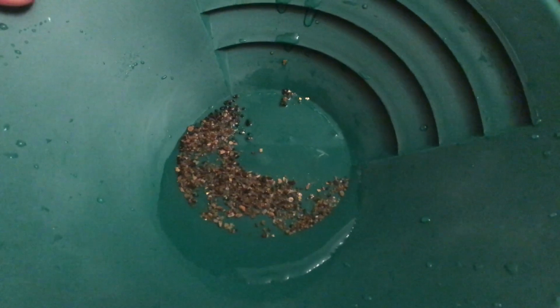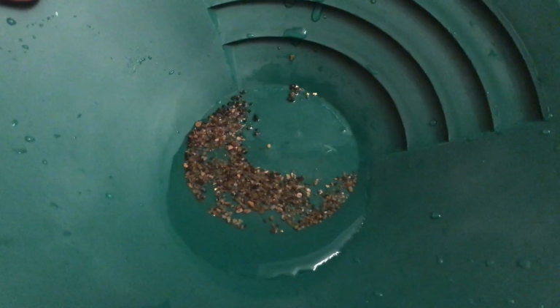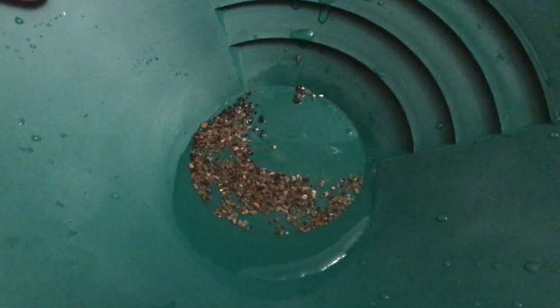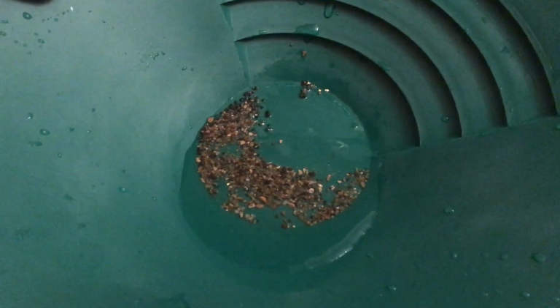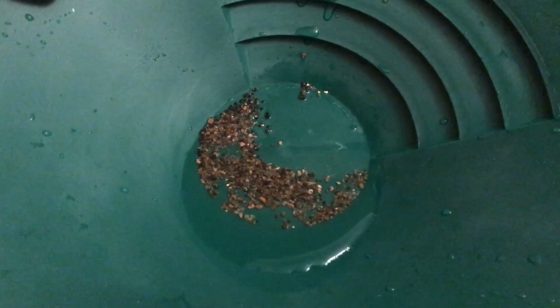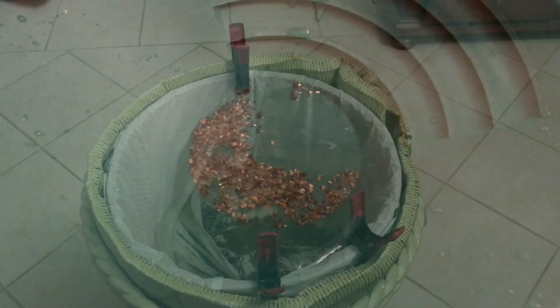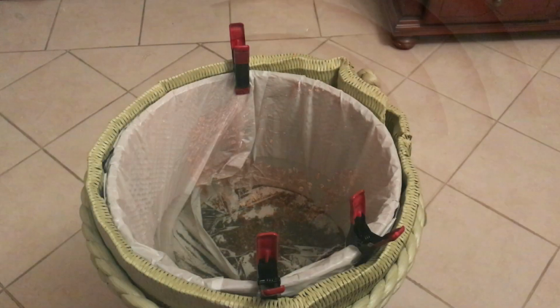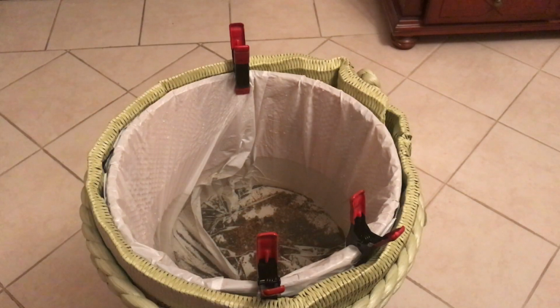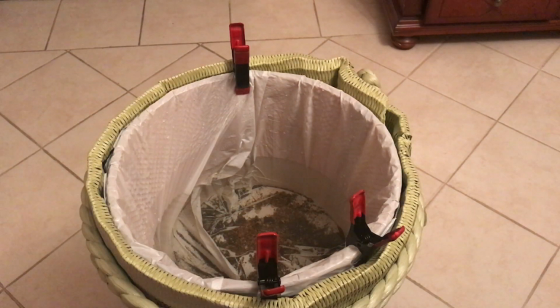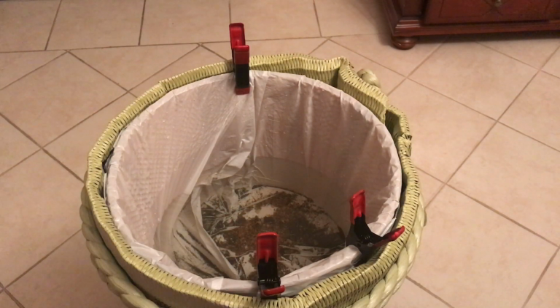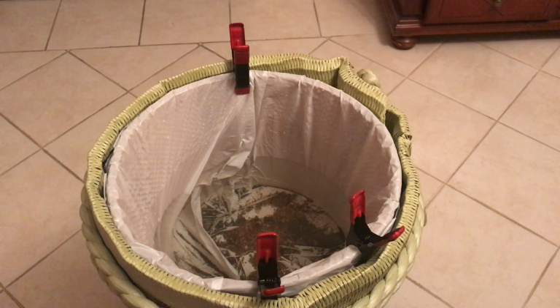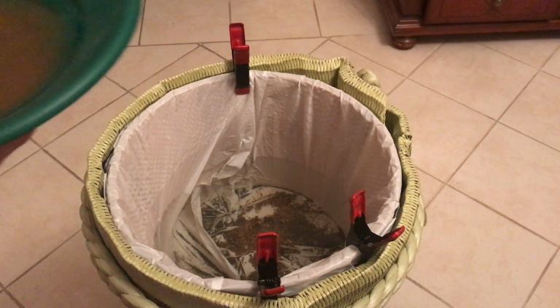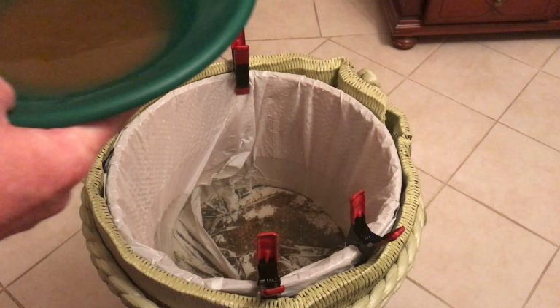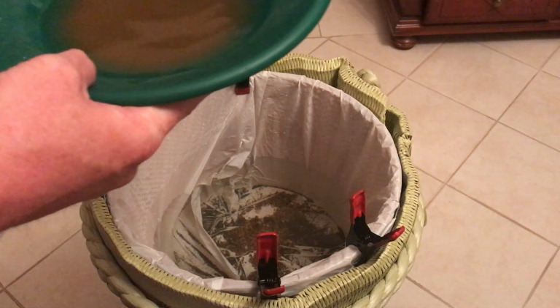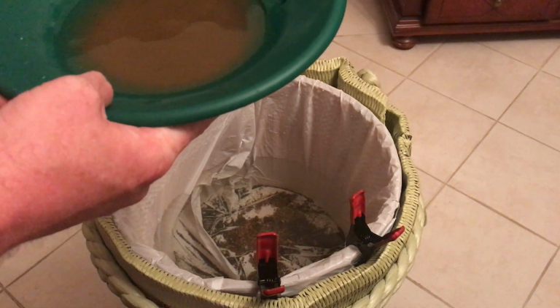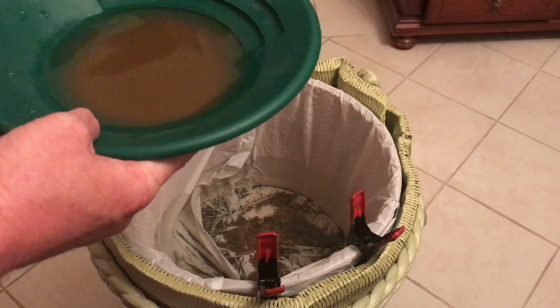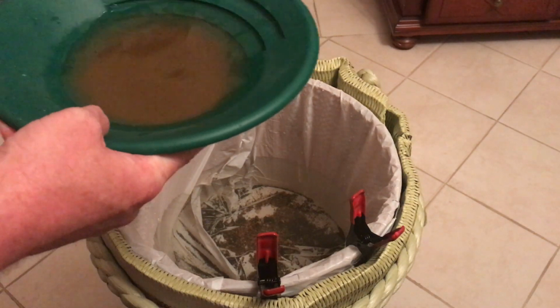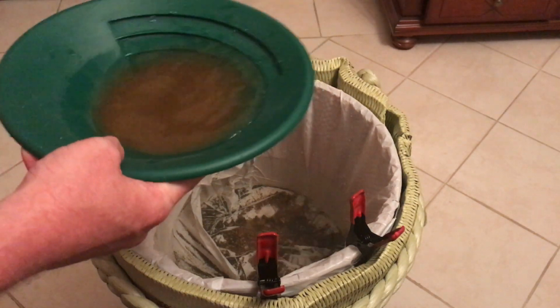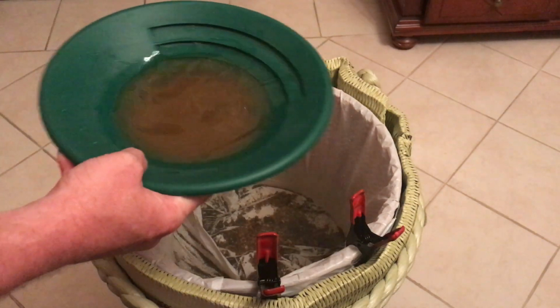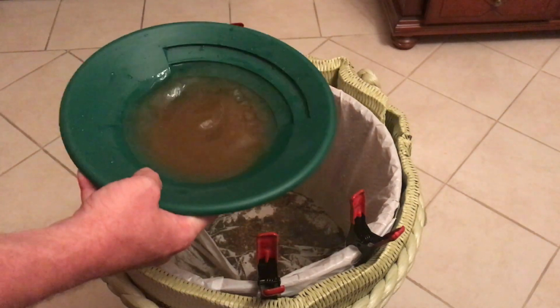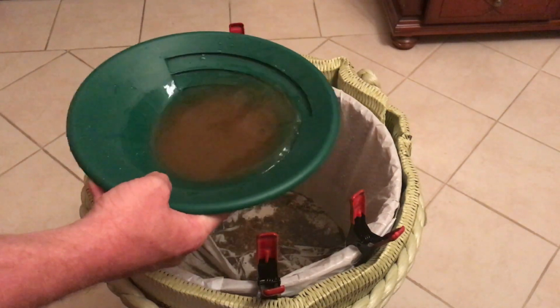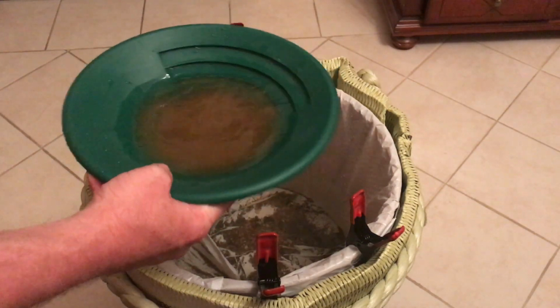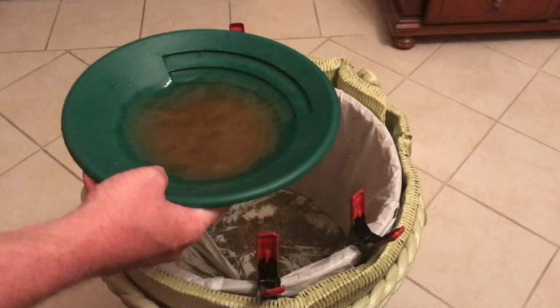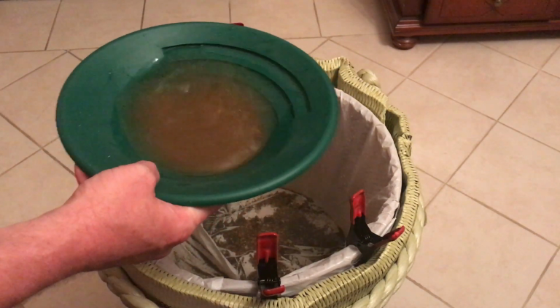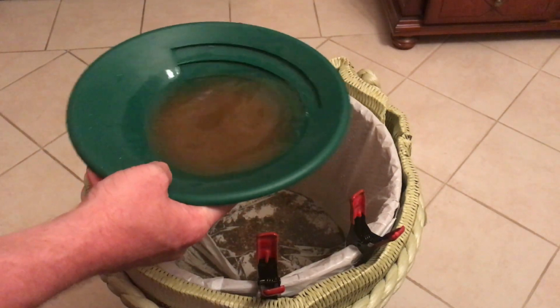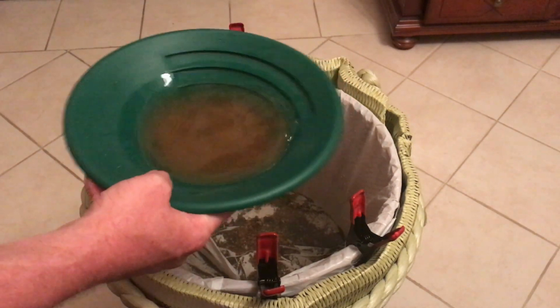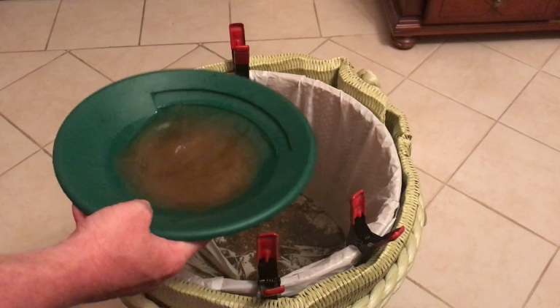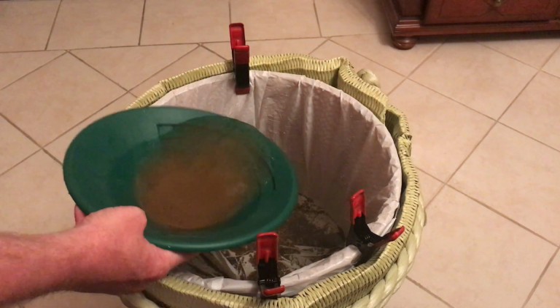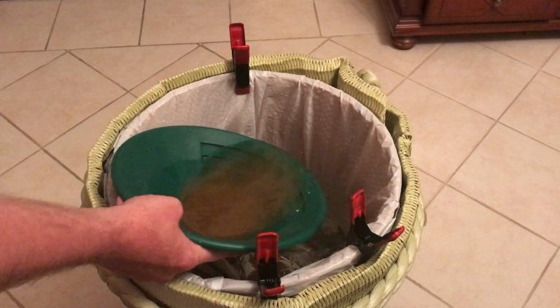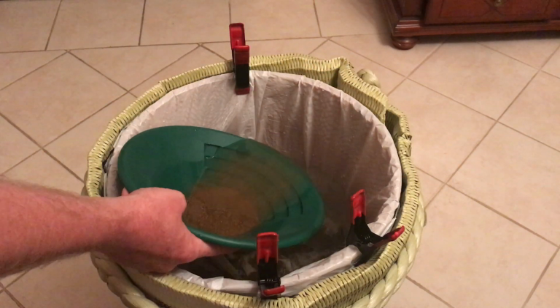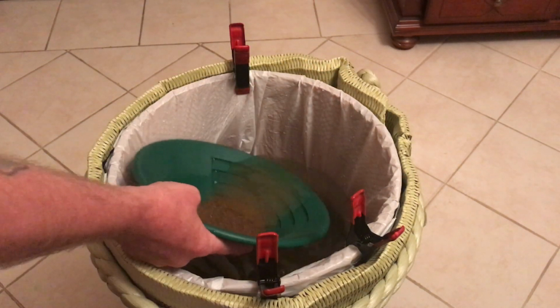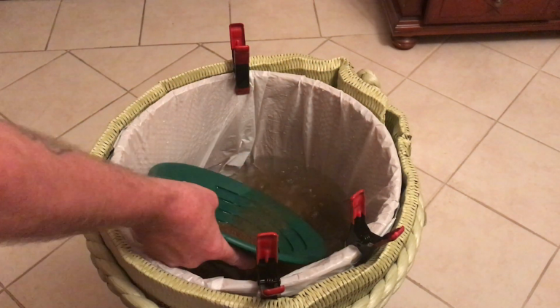Next up, minus 30. Now this is the minus 30 and I can already tell this is going to be challenging because I saw a lot of black sands when I was looking at it.